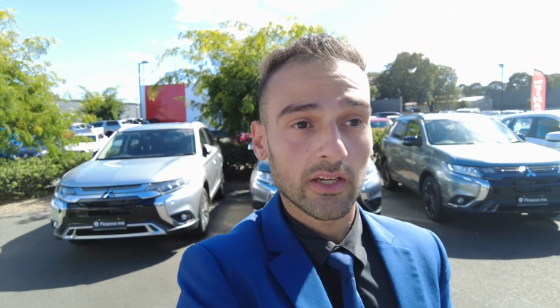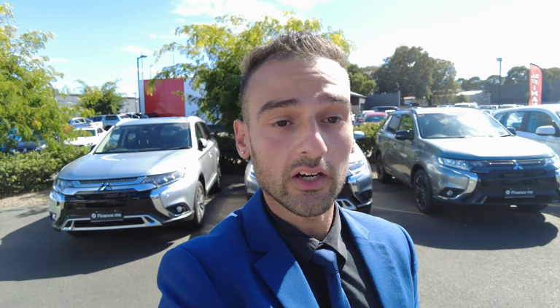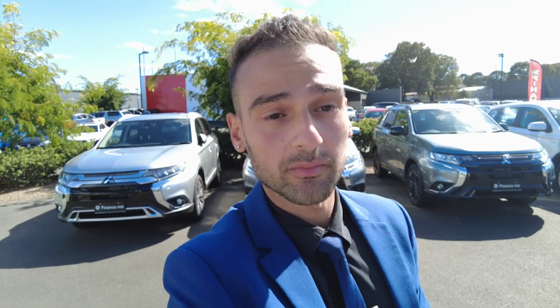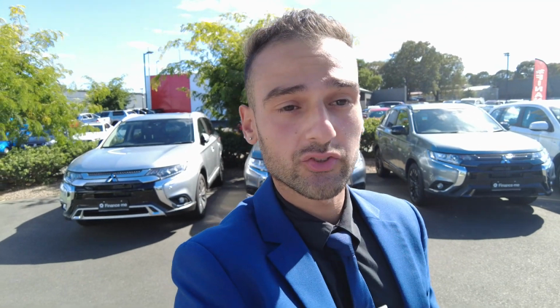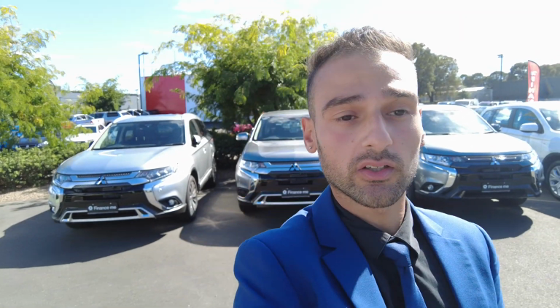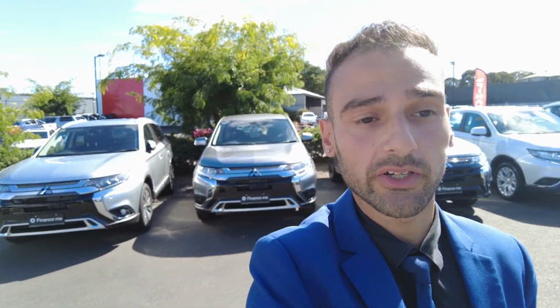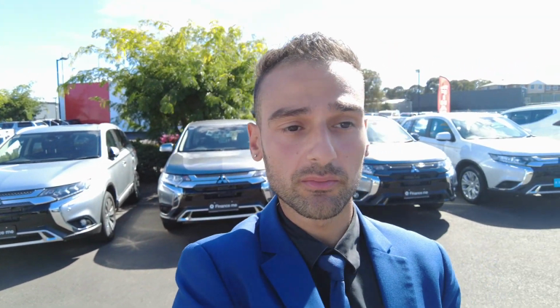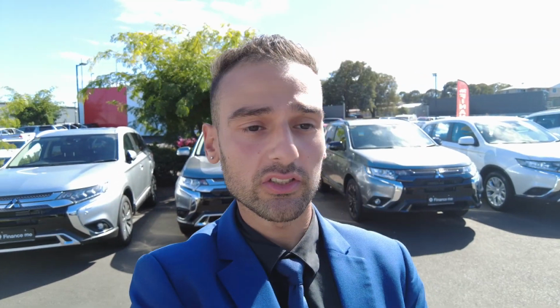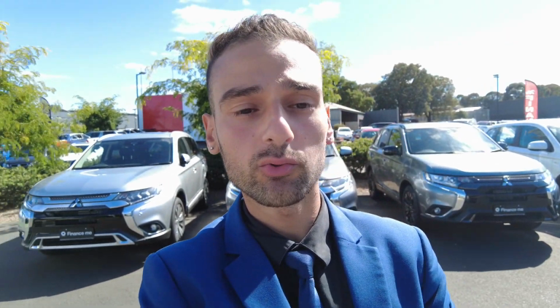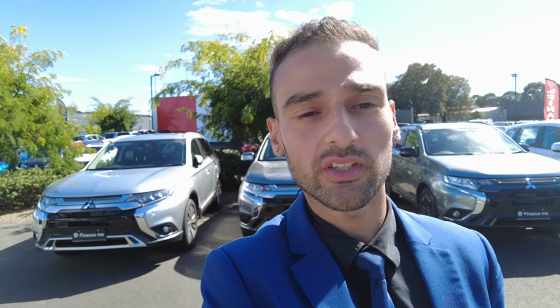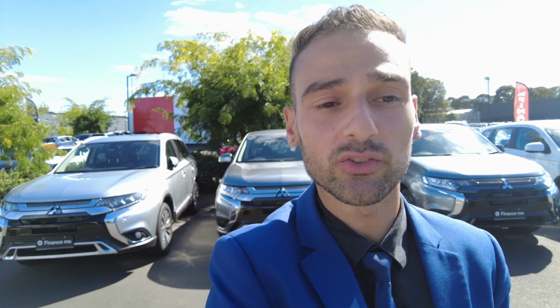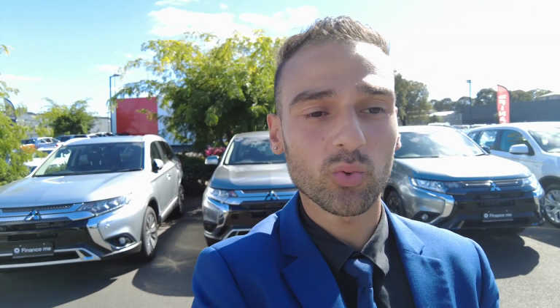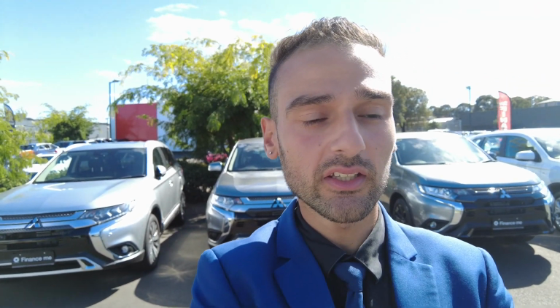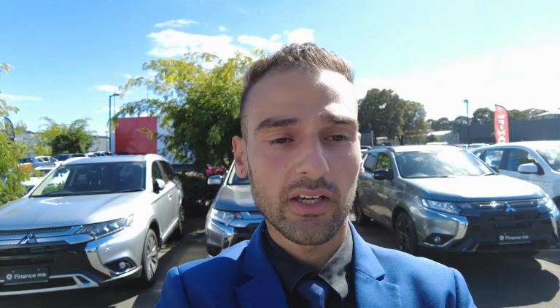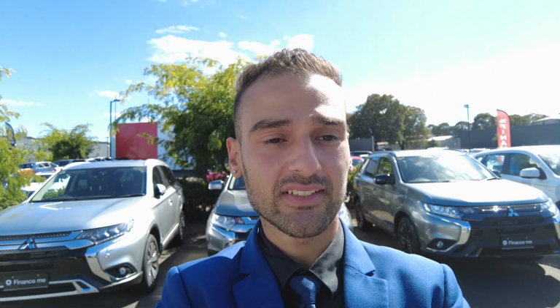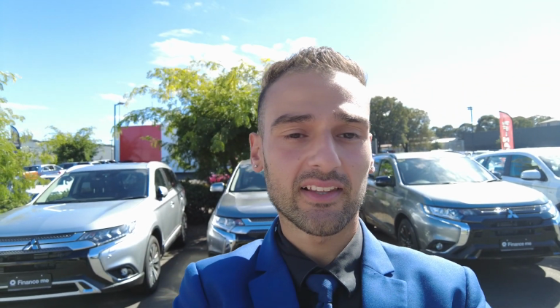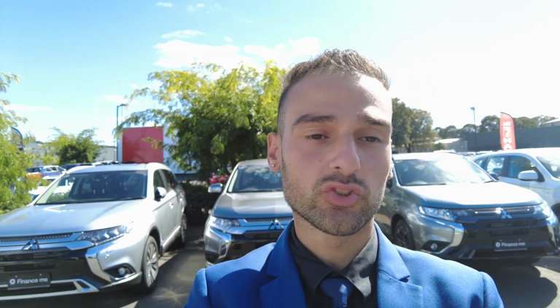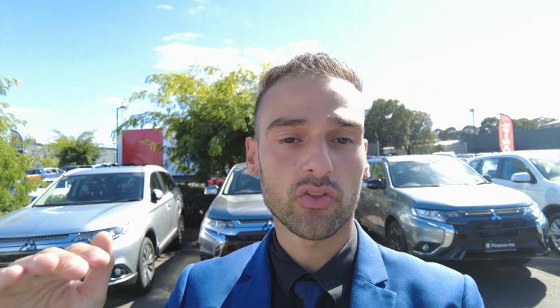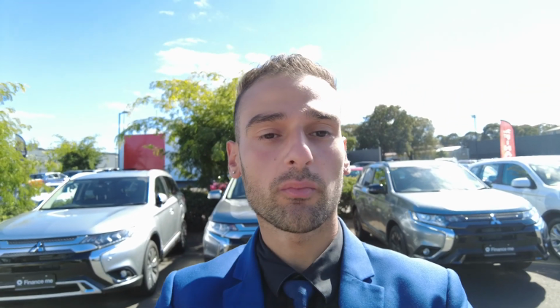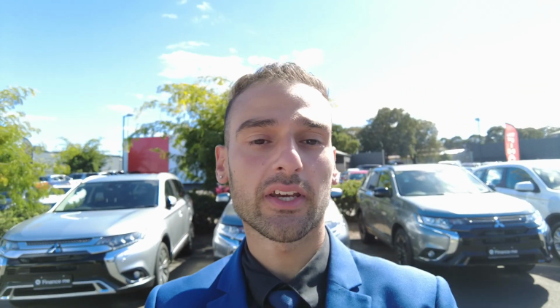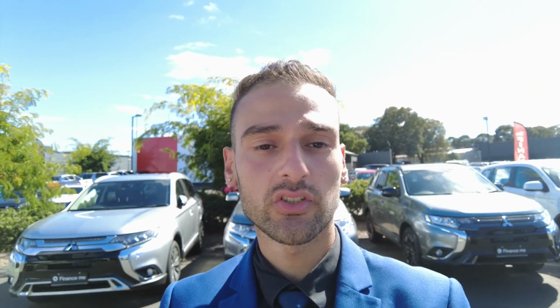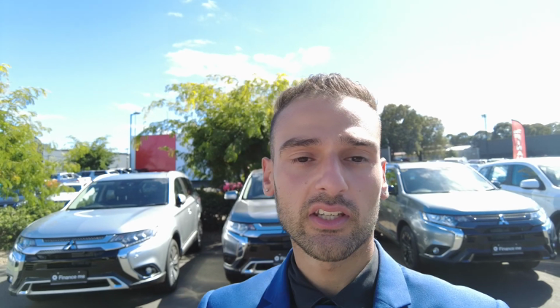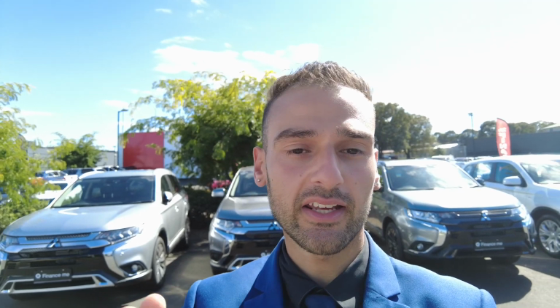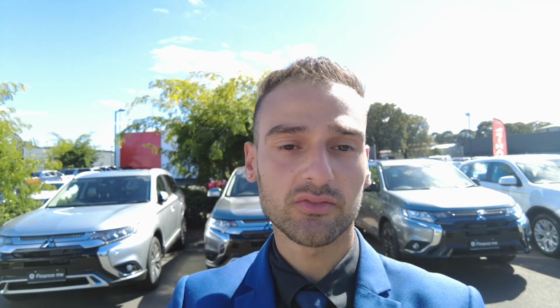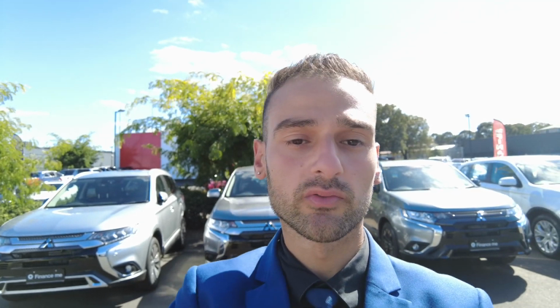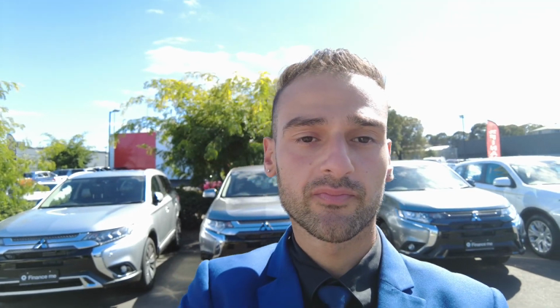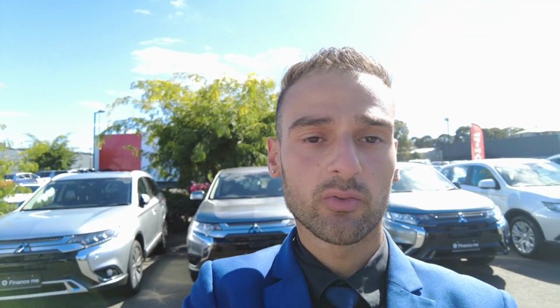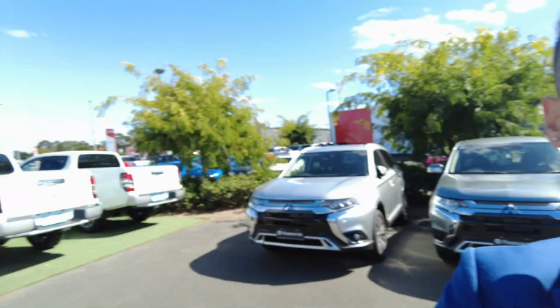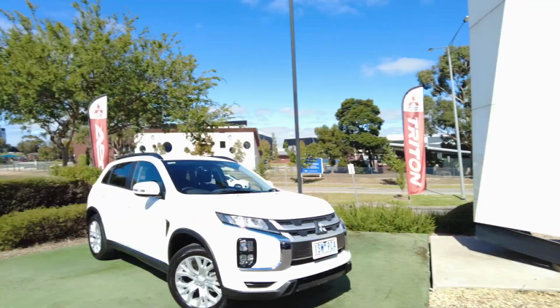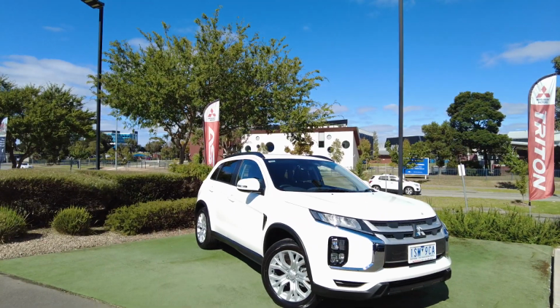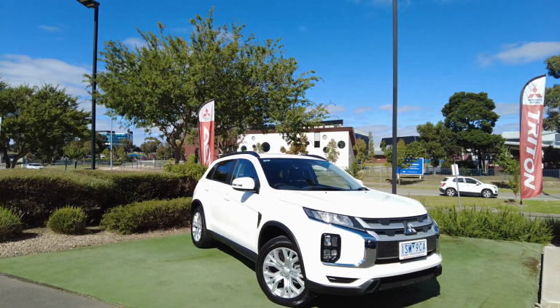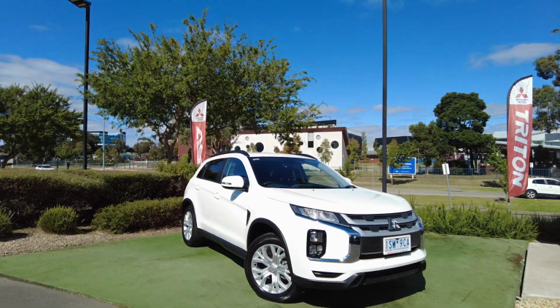Hey guys, my name is Andrew, welcome to Beric Mitsubishi. Today we'll be looking at a 2020 ASX LS, which is the third top of the range in the ASX model. We'll do a quick walk around and see the condition of the vehicle.